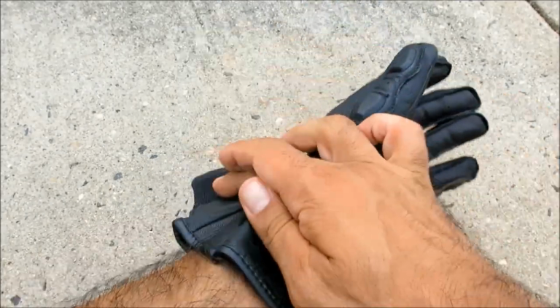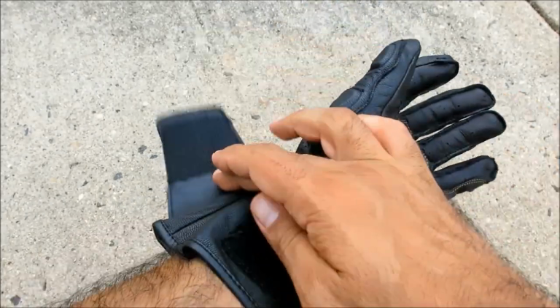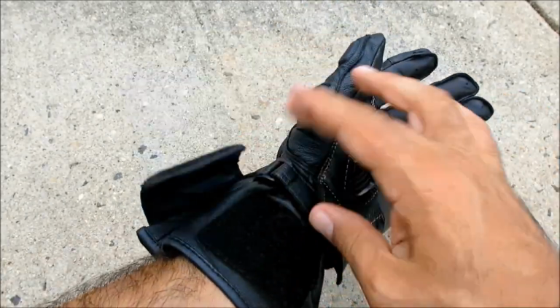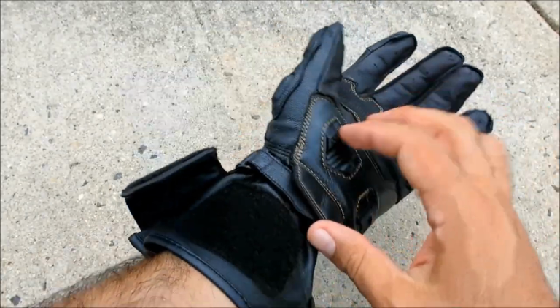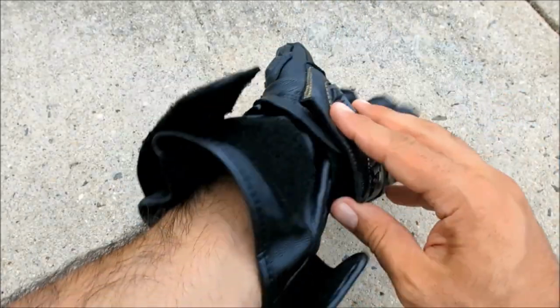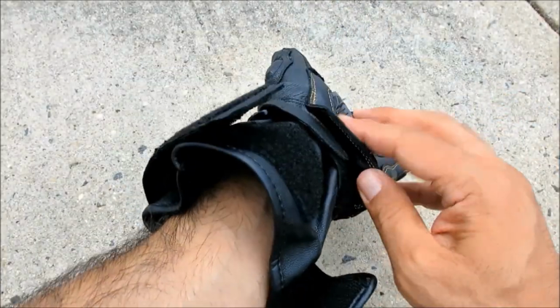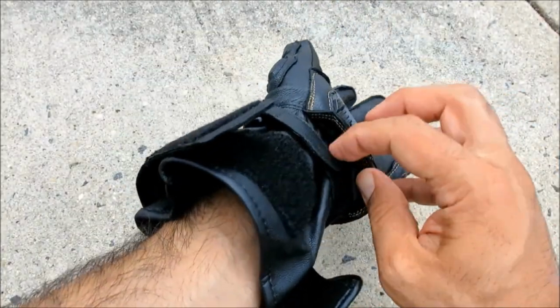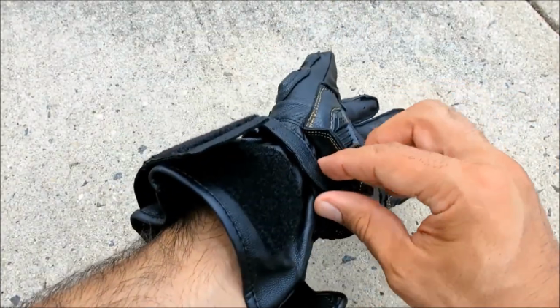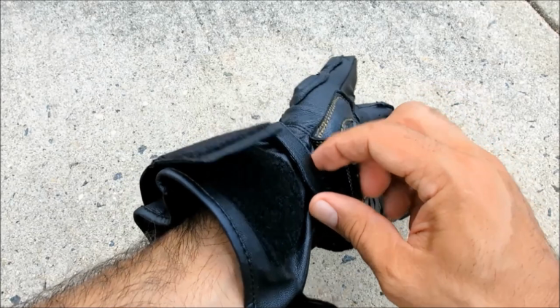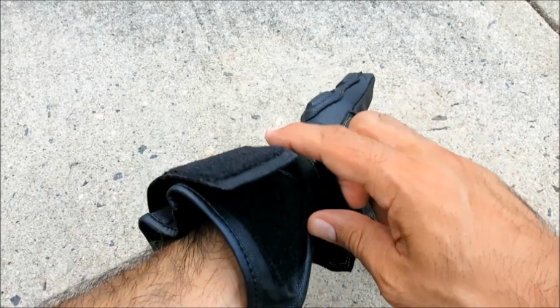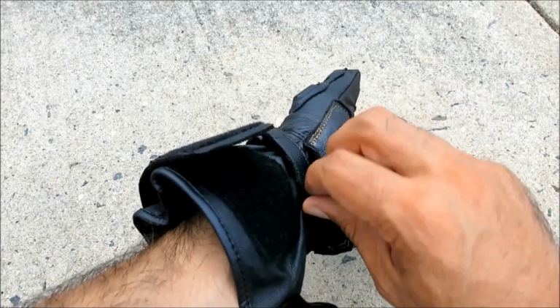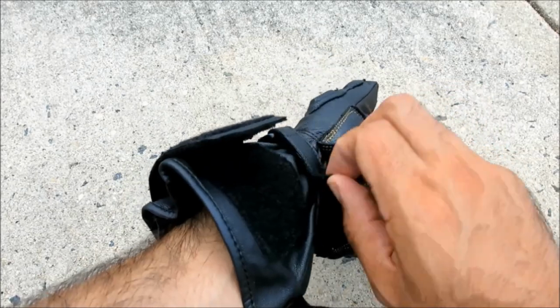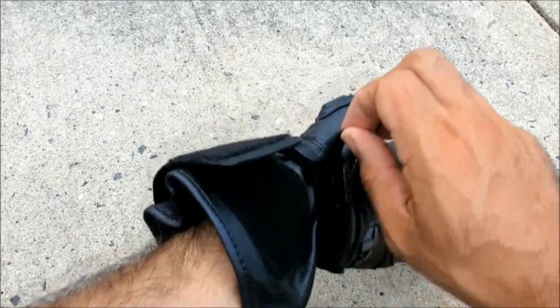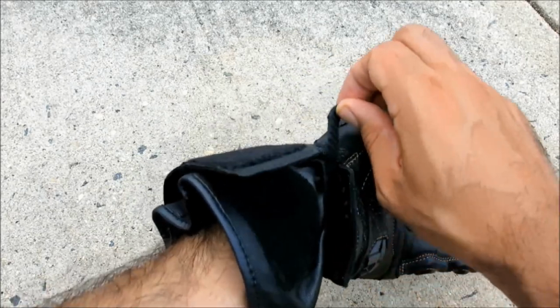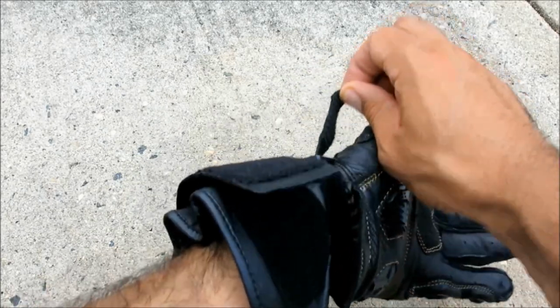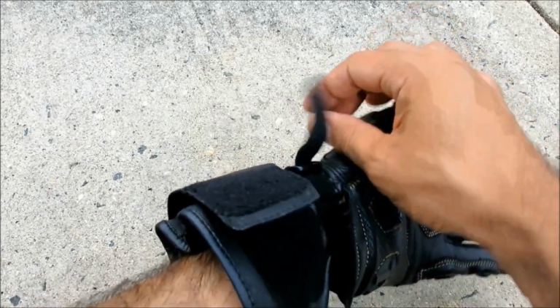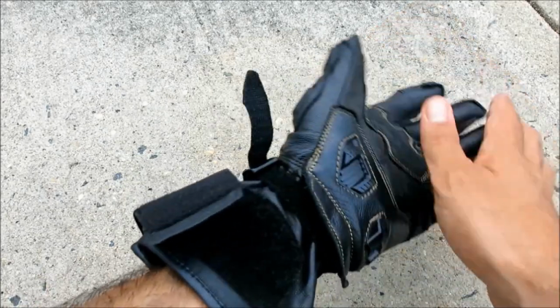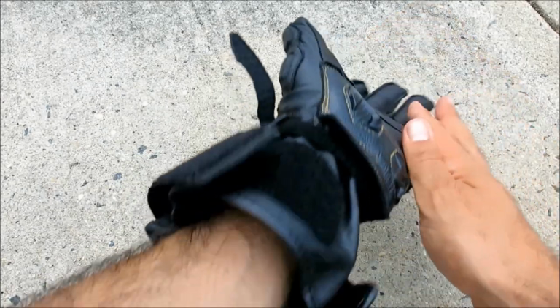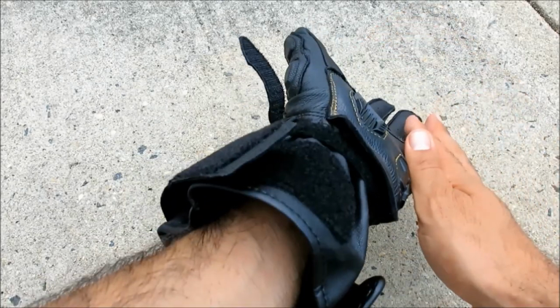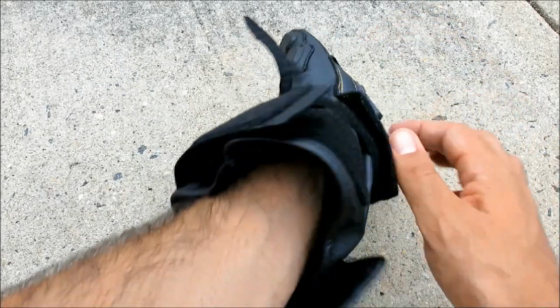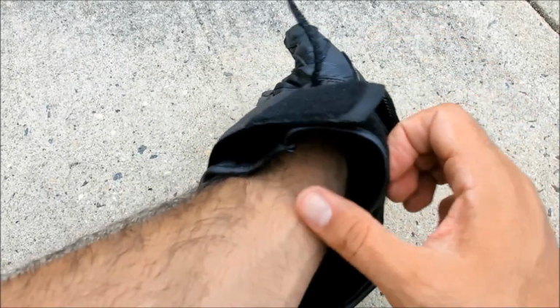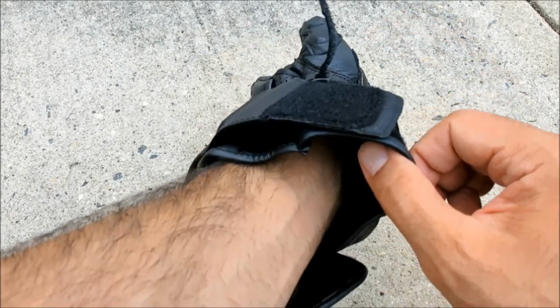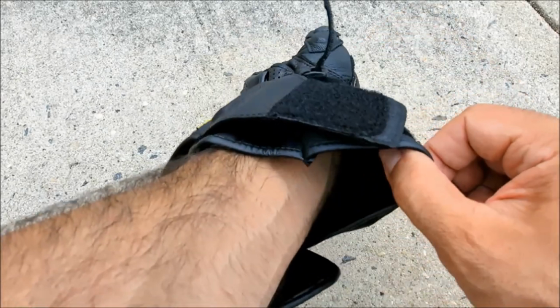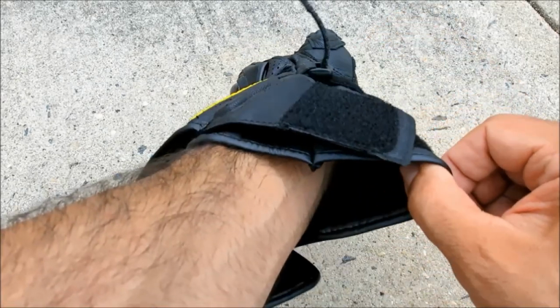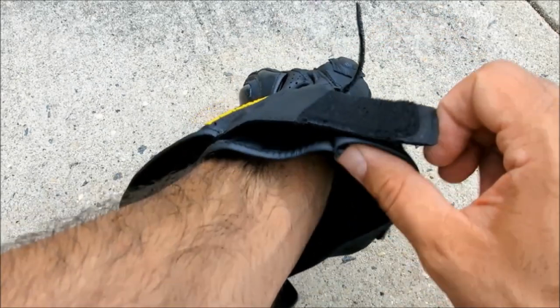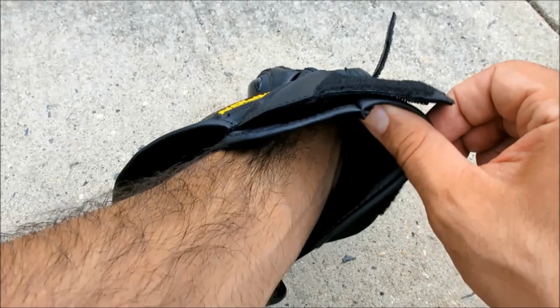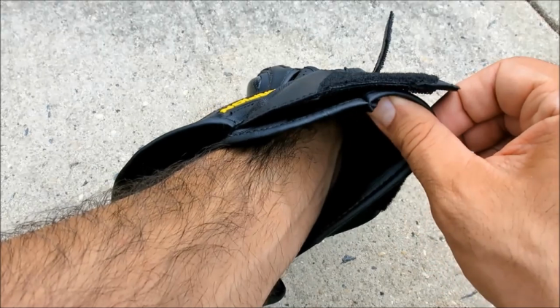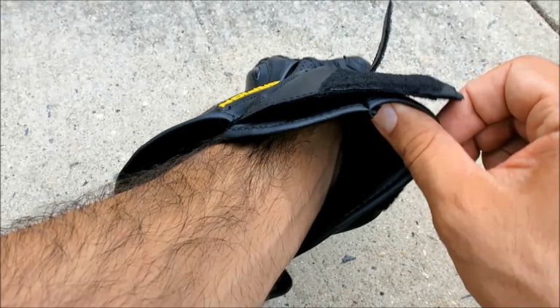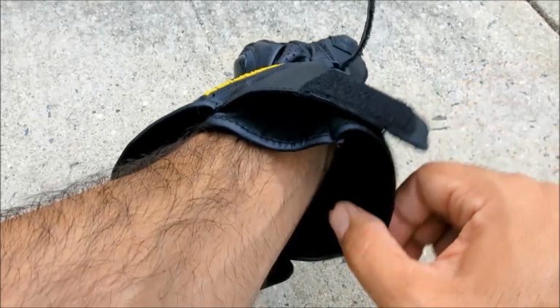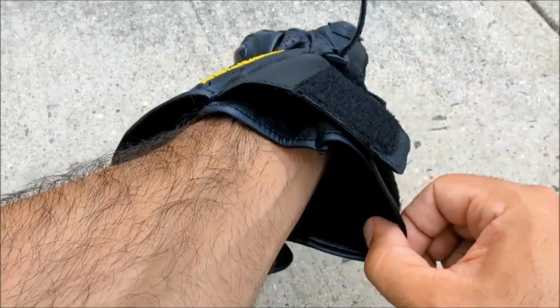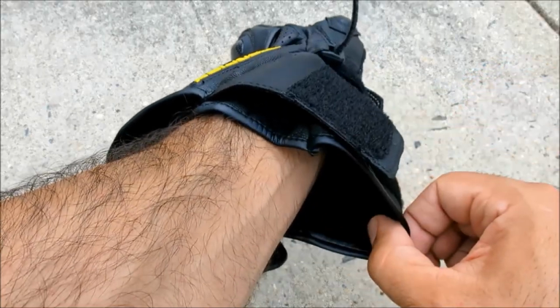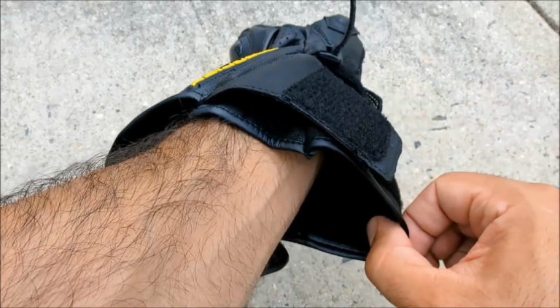However, the gauntlet opening itself won't open to more than about 3.5 inches diameter on our size-large test model, so these gloves aren't easy to slip over bulkier jacket cuffs.